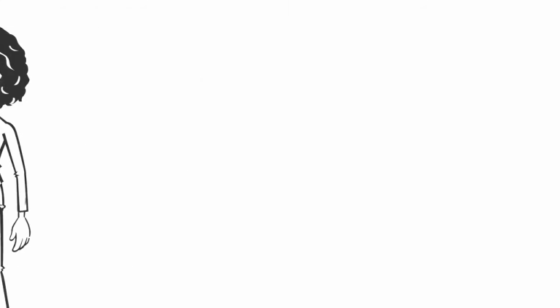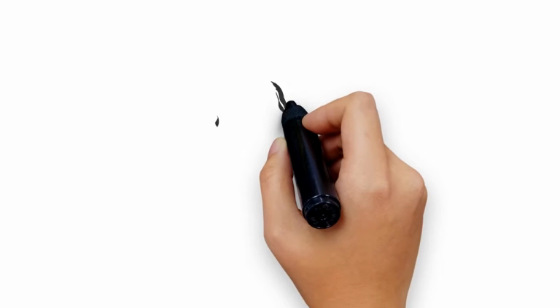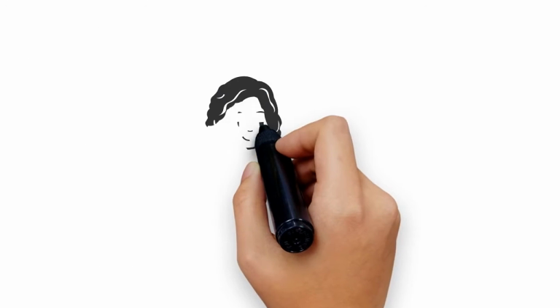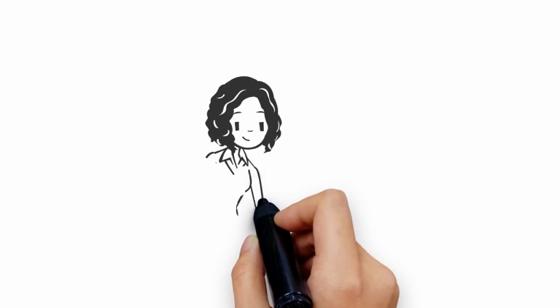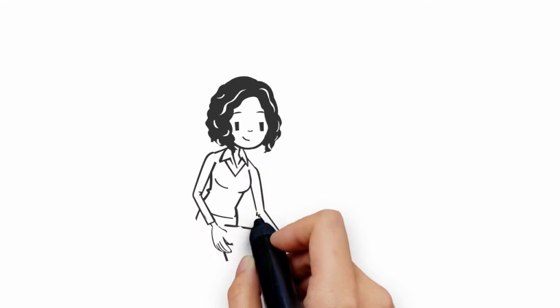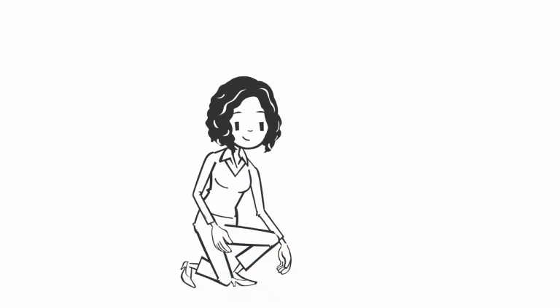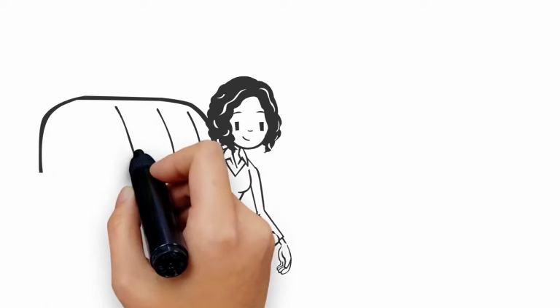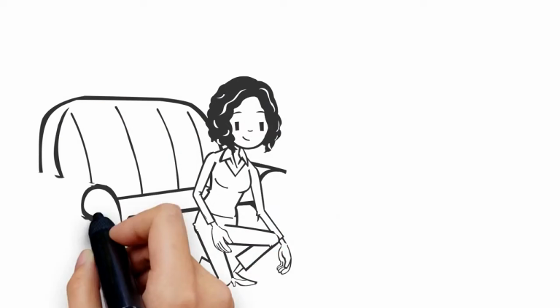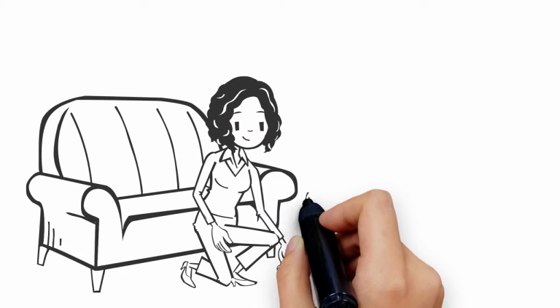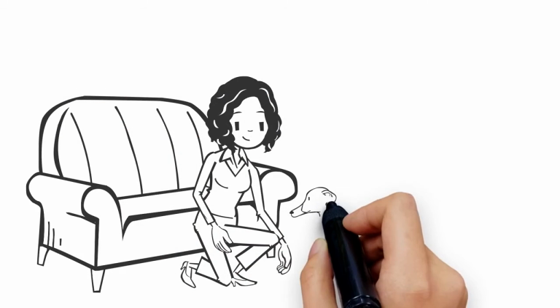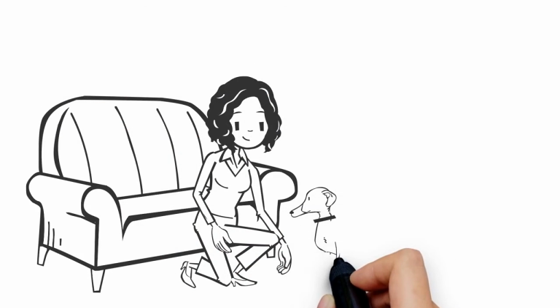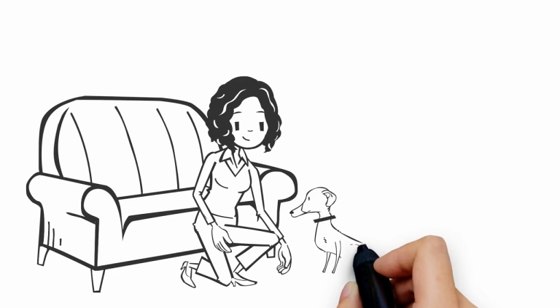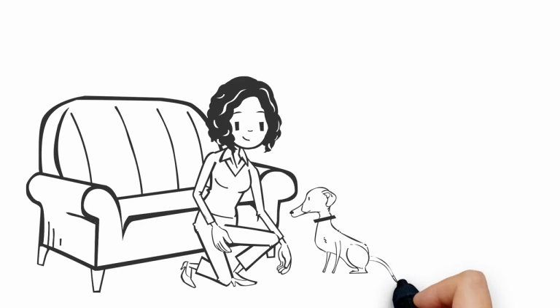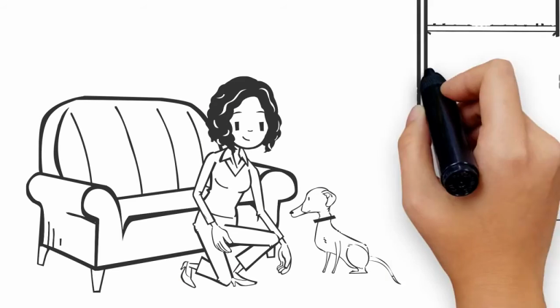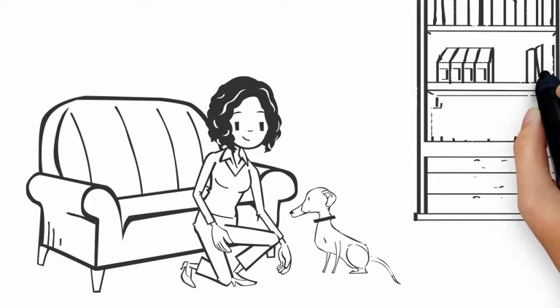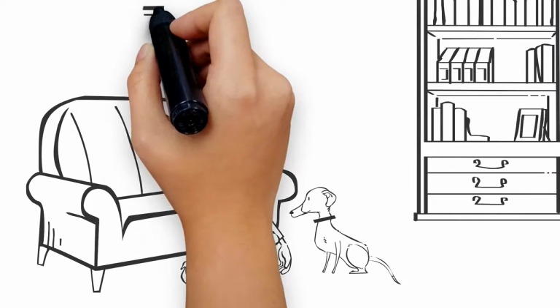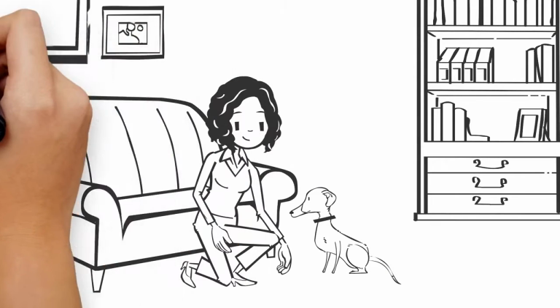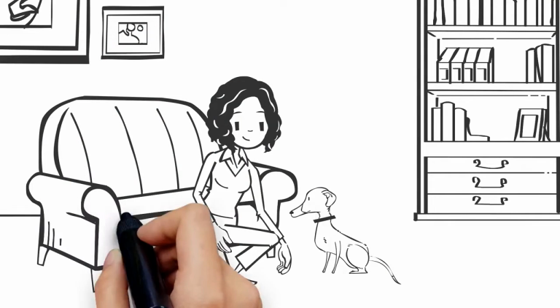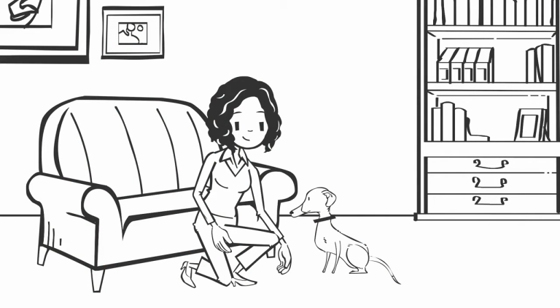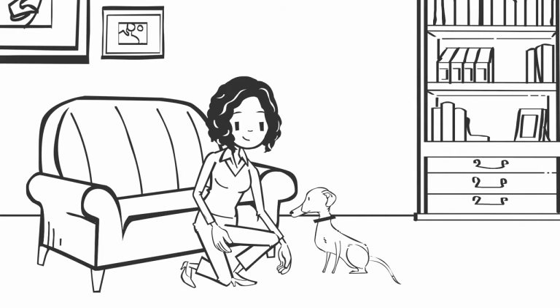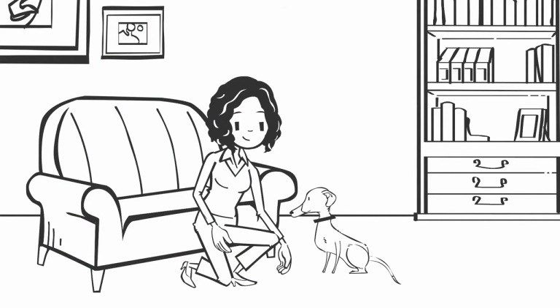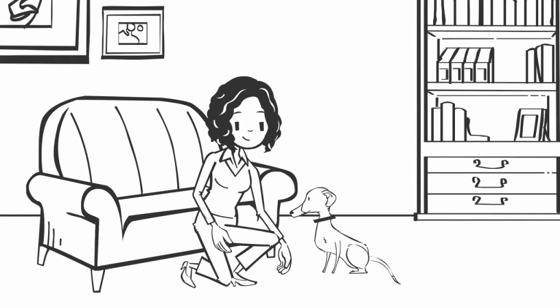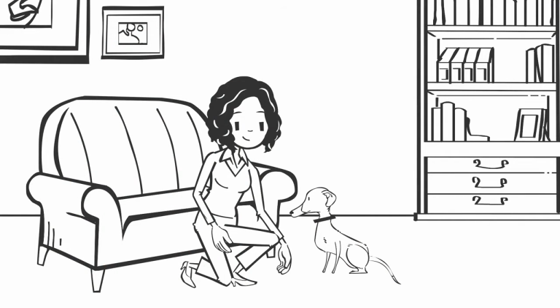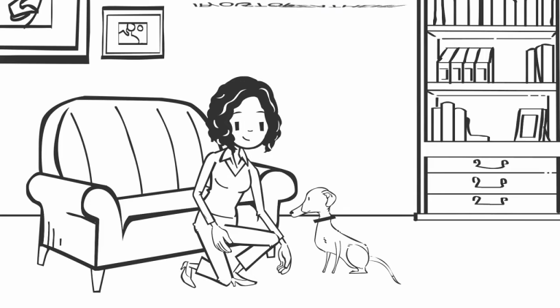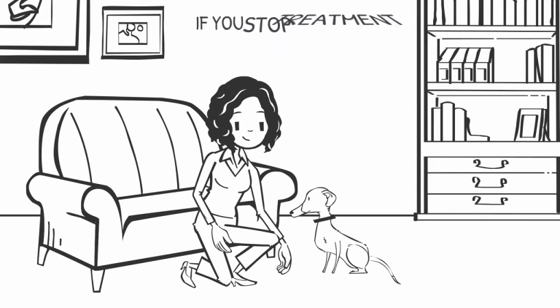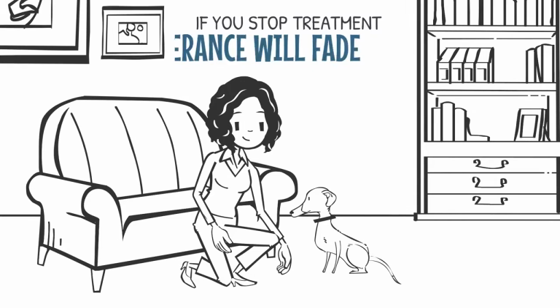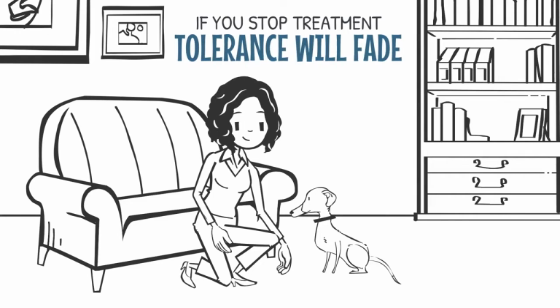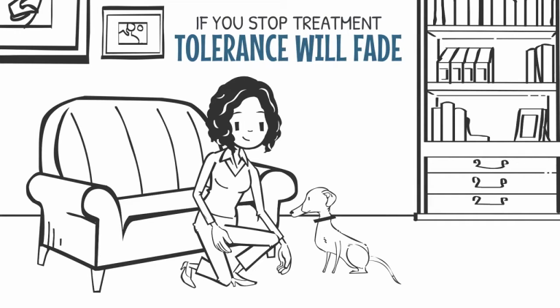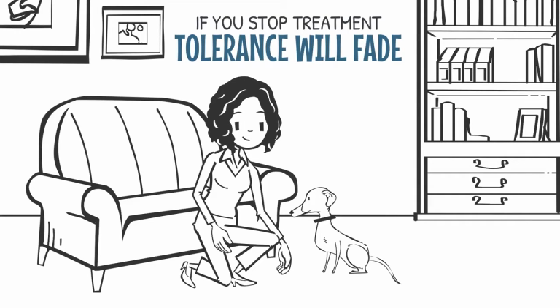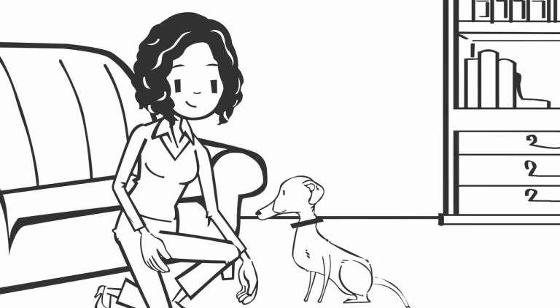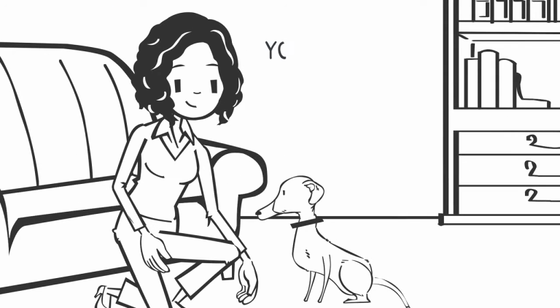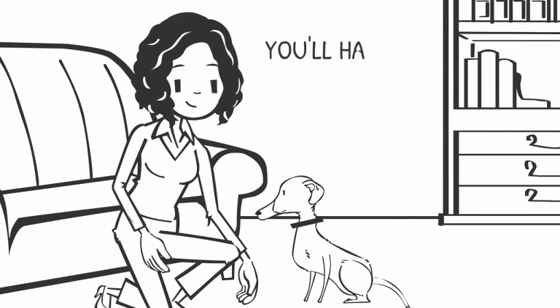Once you've completed the initial treatment set, it's key to maintain the tolerance established. Since there's no cure for allergies, this is the best option available. If you stop treatment, tolerance will fade, symptoms can reemerge, and you'll have to start over.